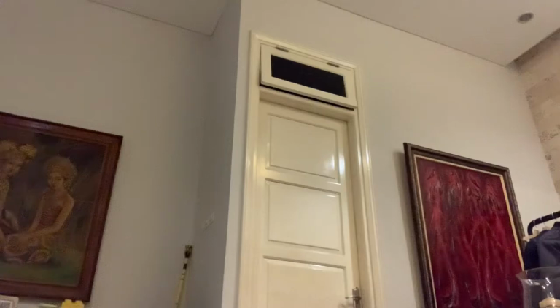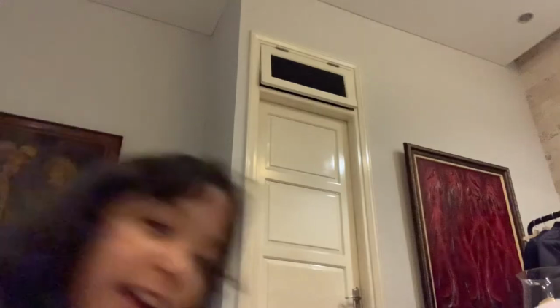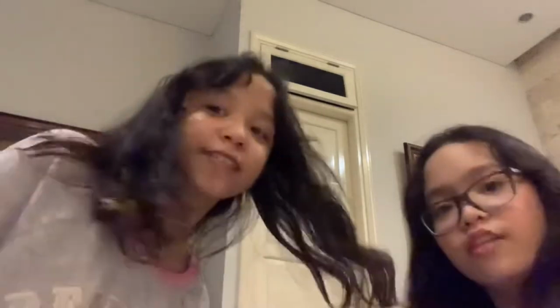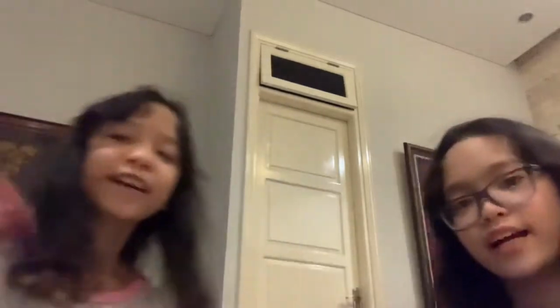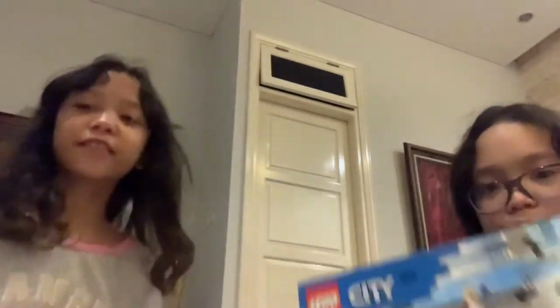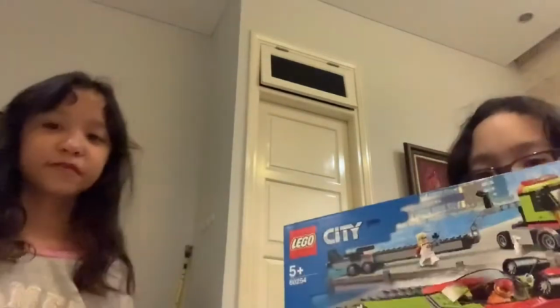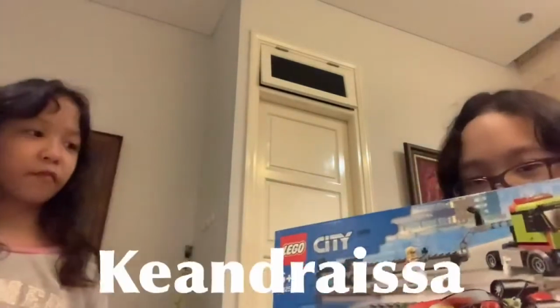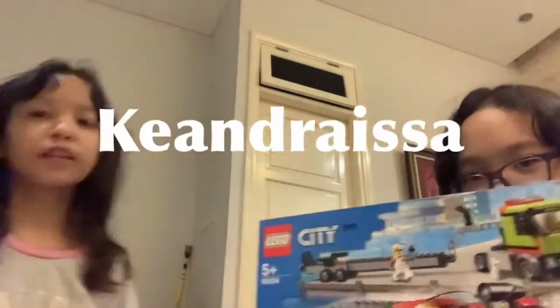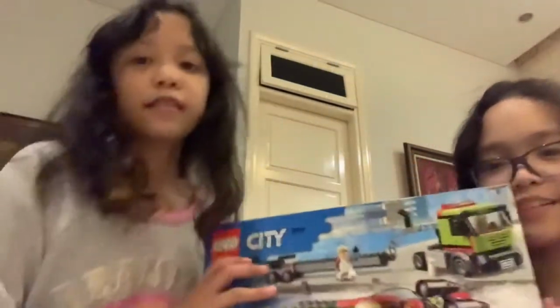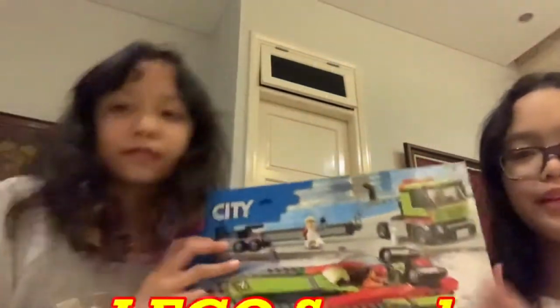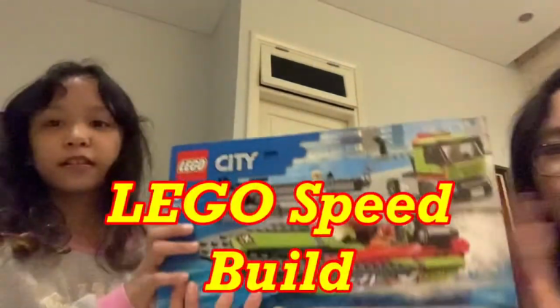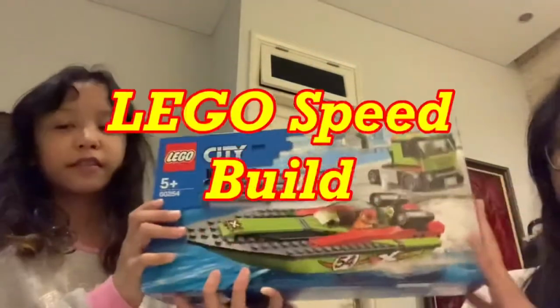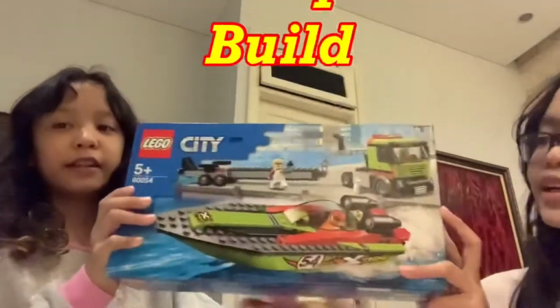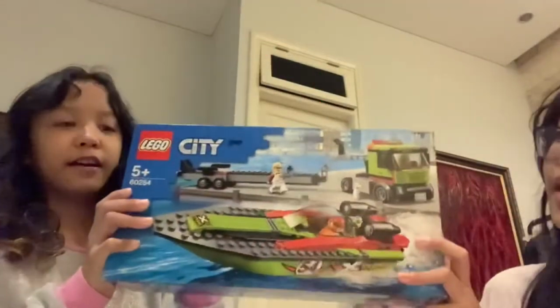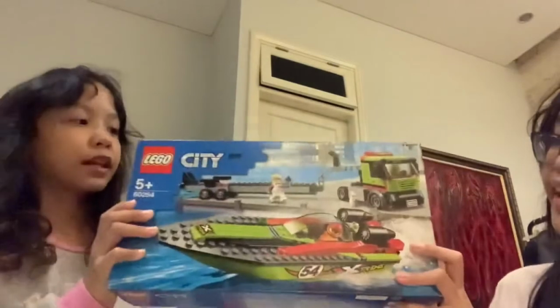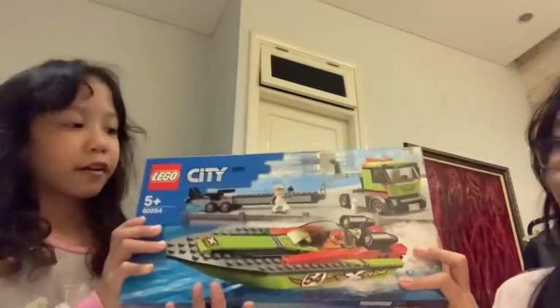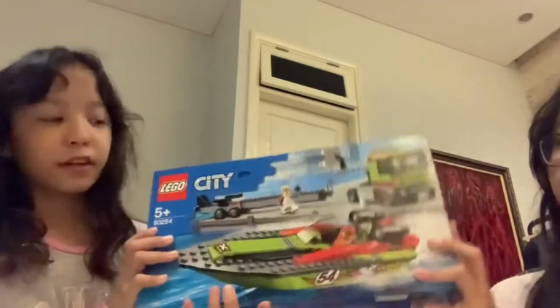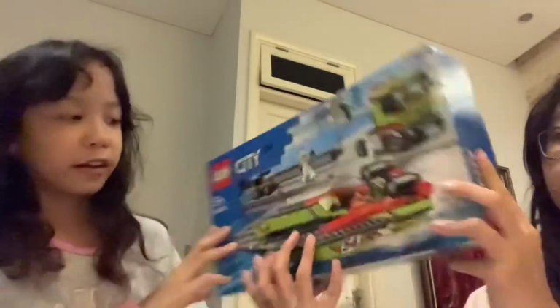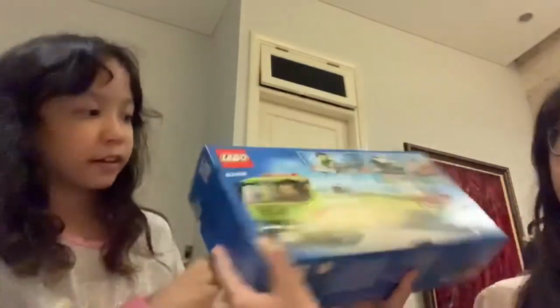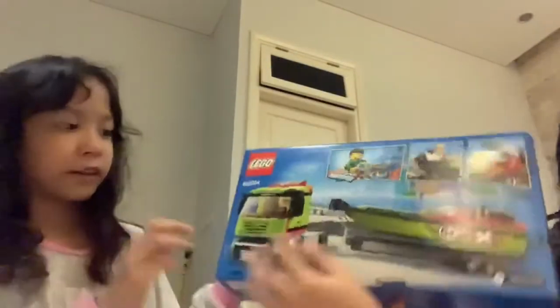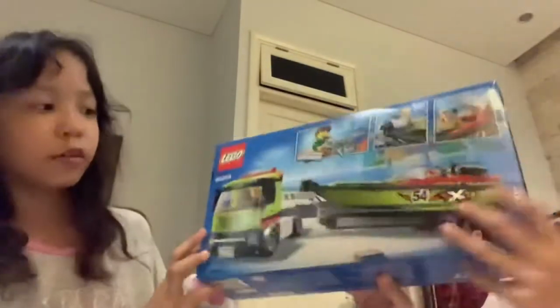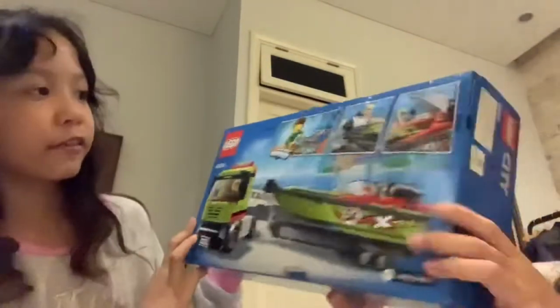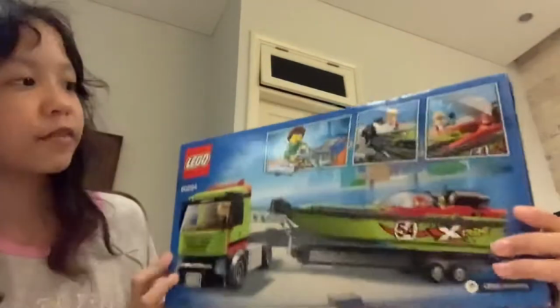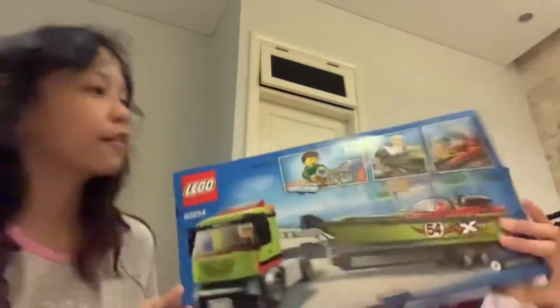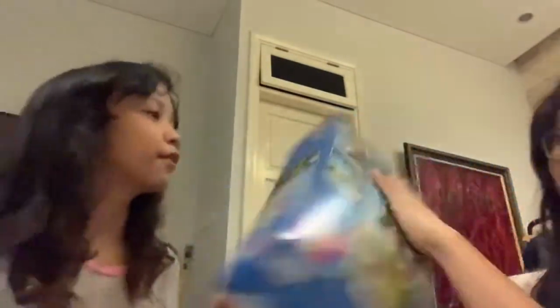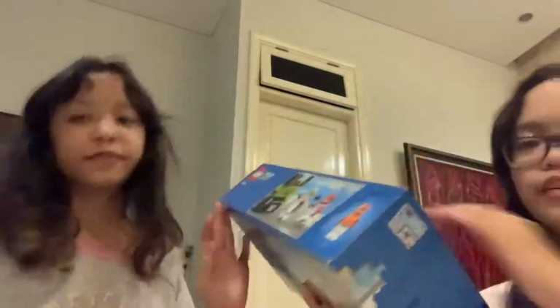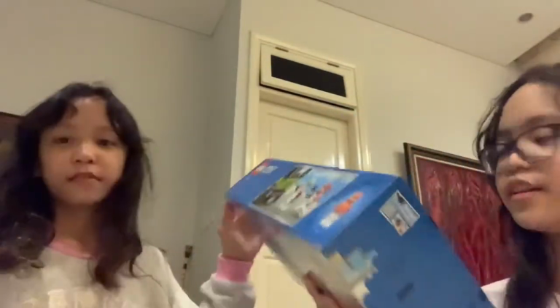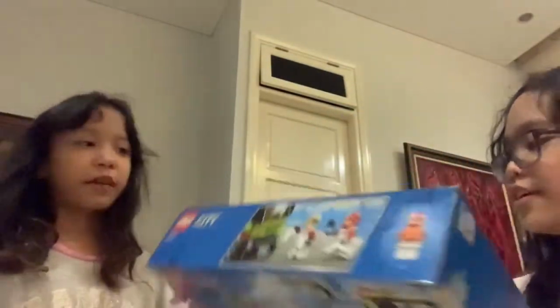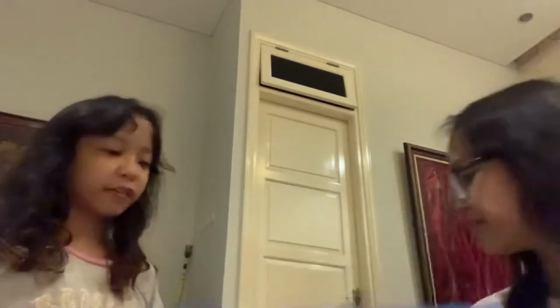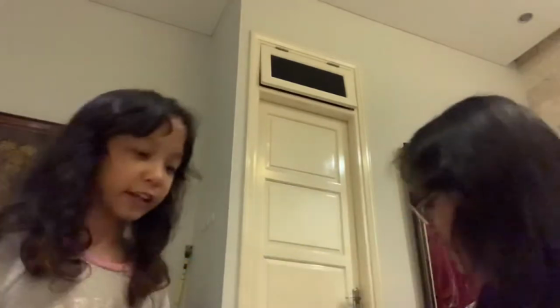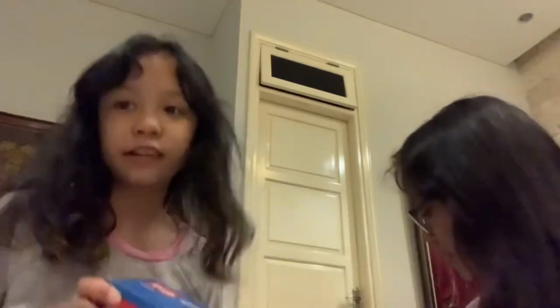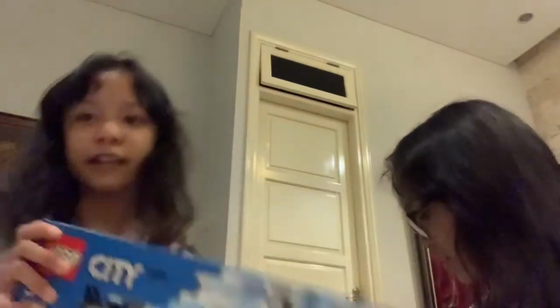Hello guys! Welcome back to Kenroso and today we're going to build this LEGO Speed Build Race Boat Transporter. It's really cool, it's really expensive — it's 529,000 IDR.